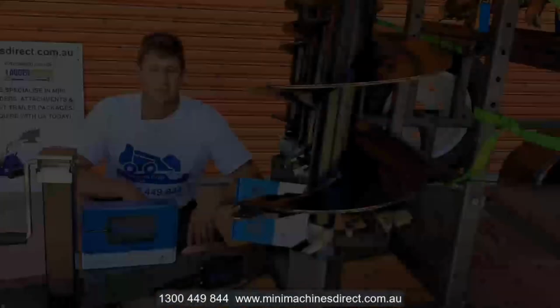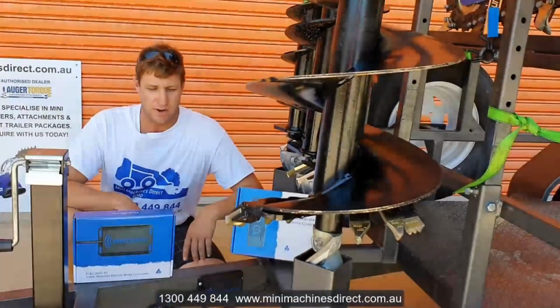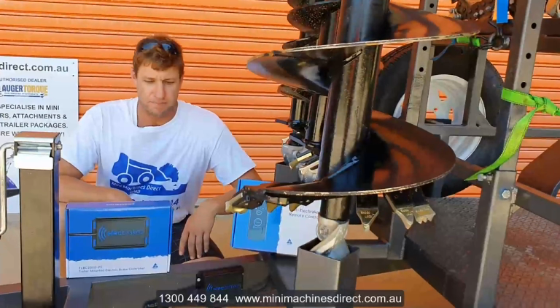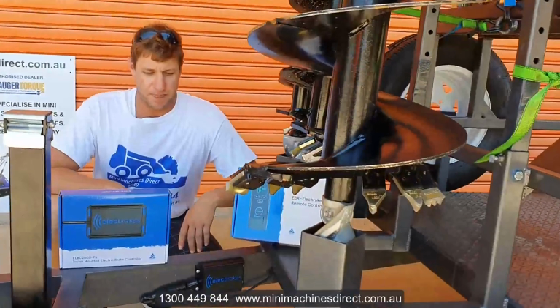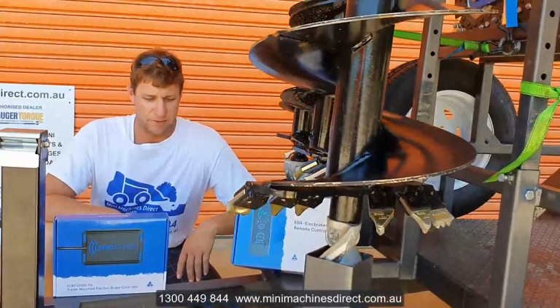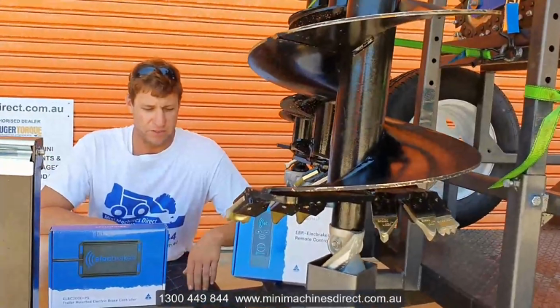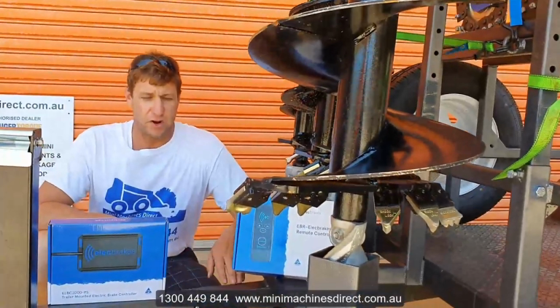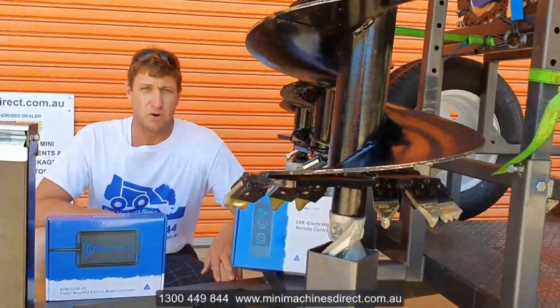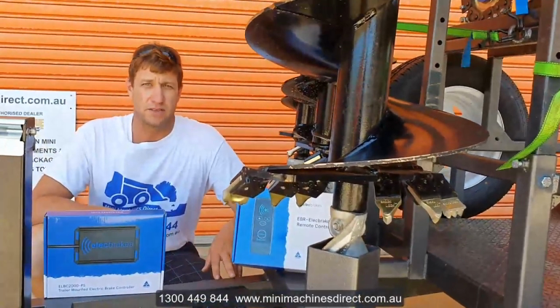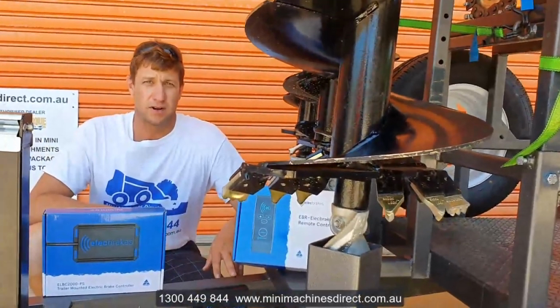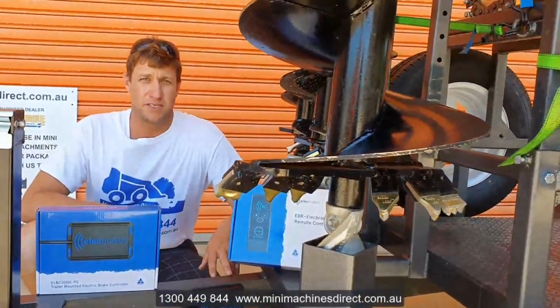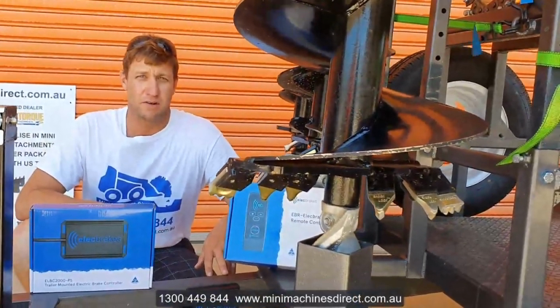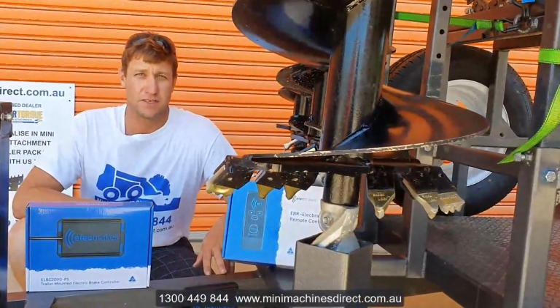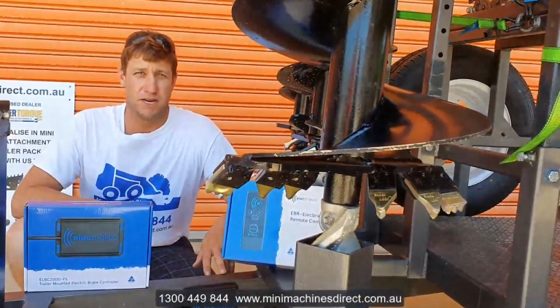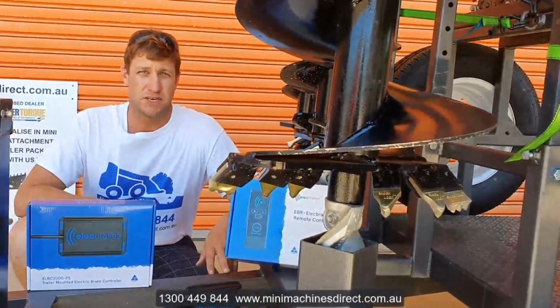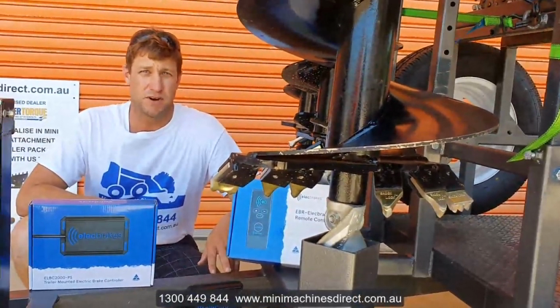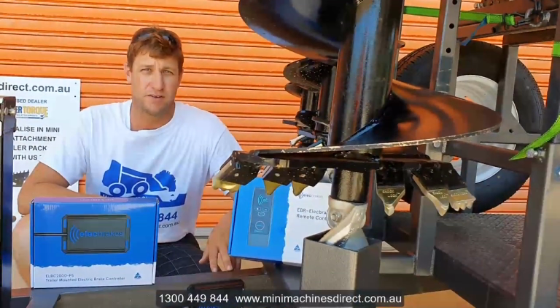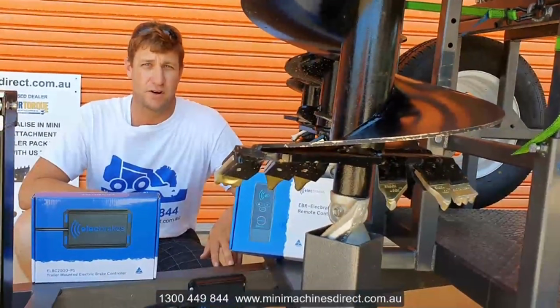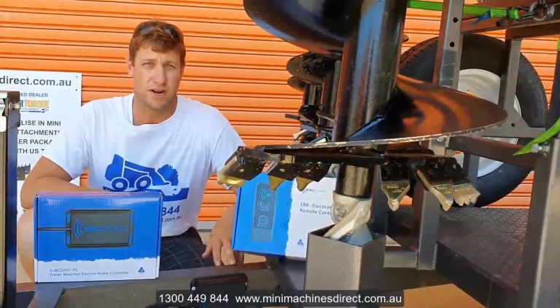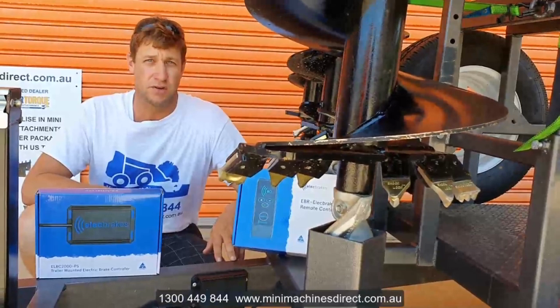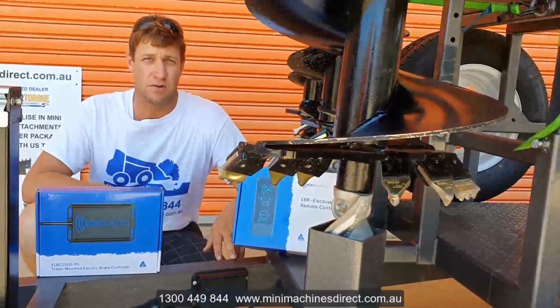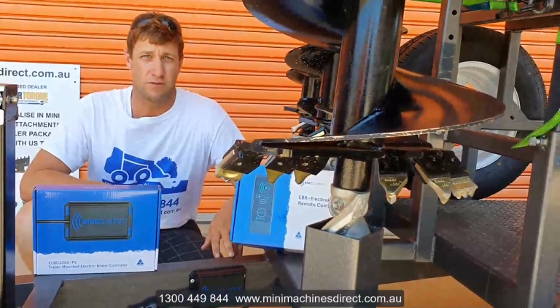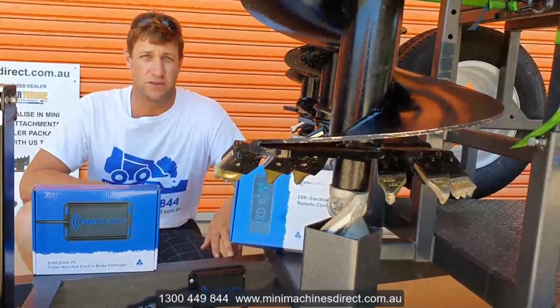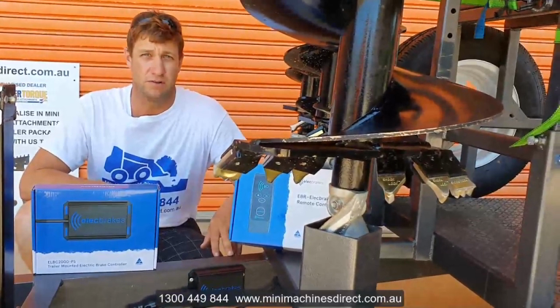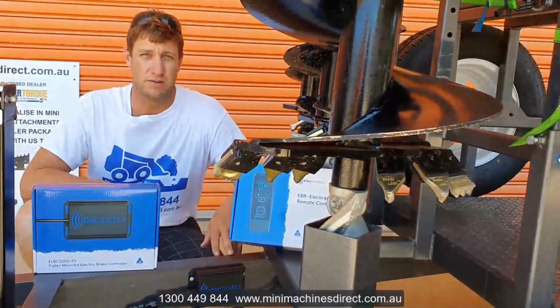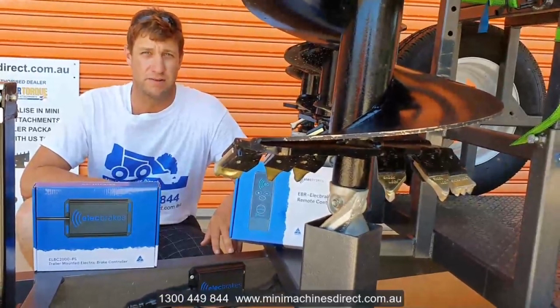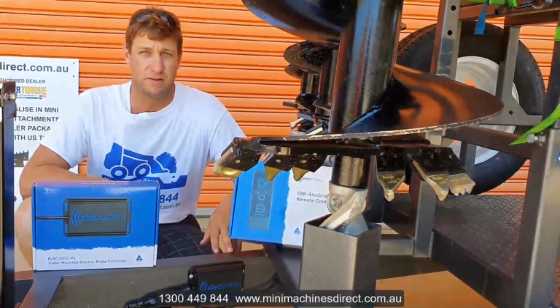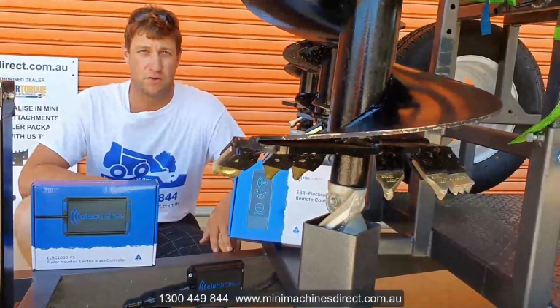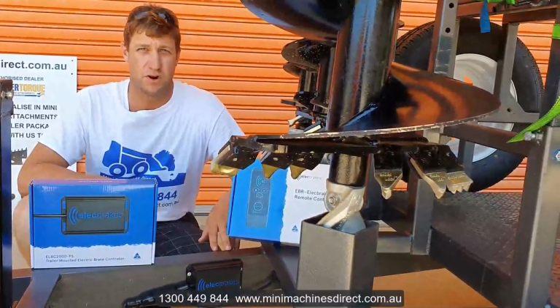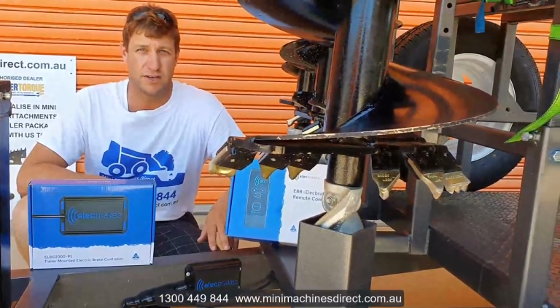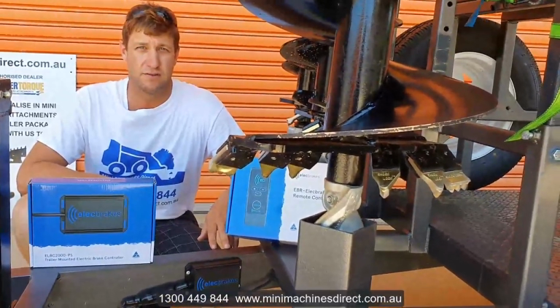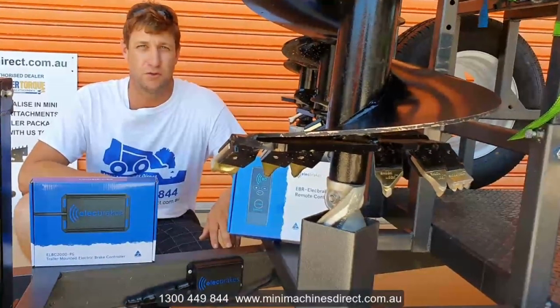So if you're interested in finding out more about this product, please get hold of us at MiniMachinesDirect.com.au or phone us on 1300 449 844.